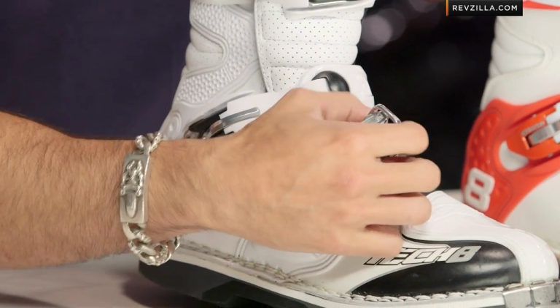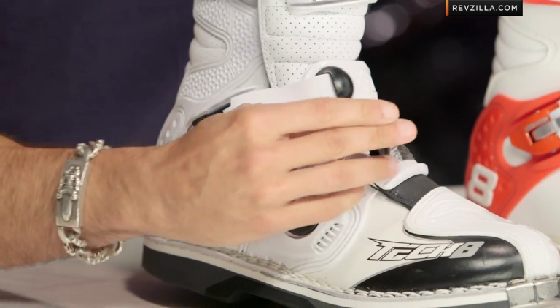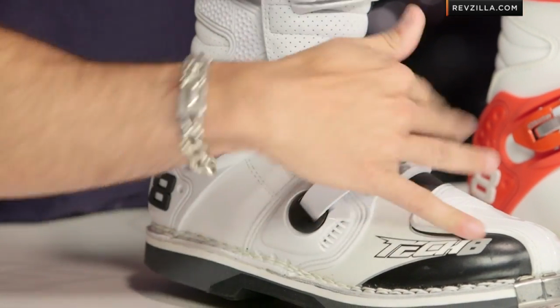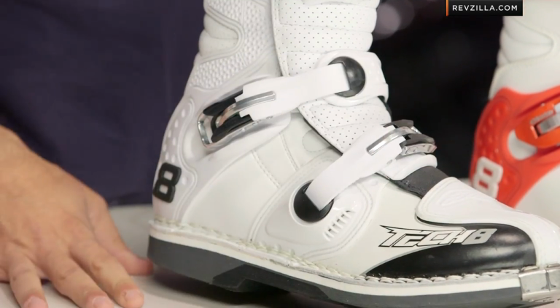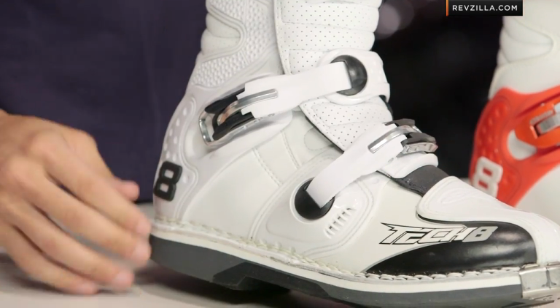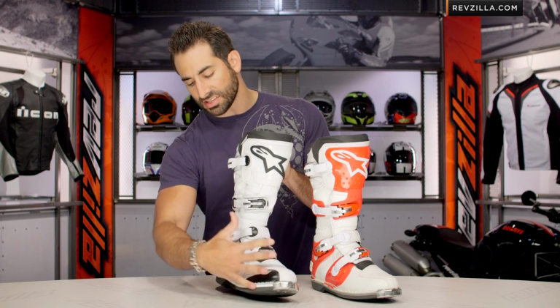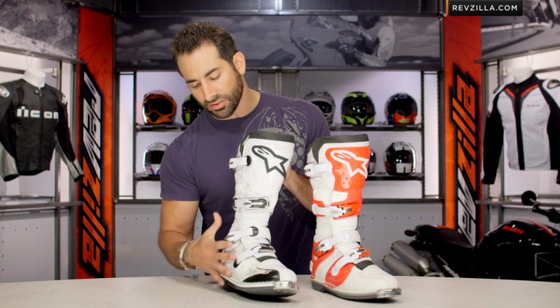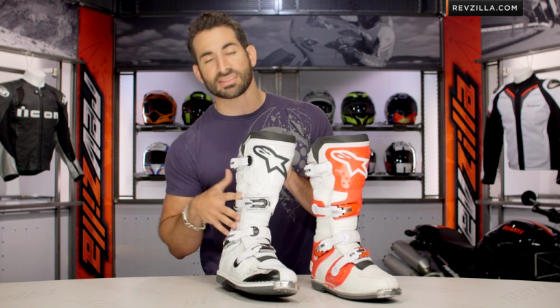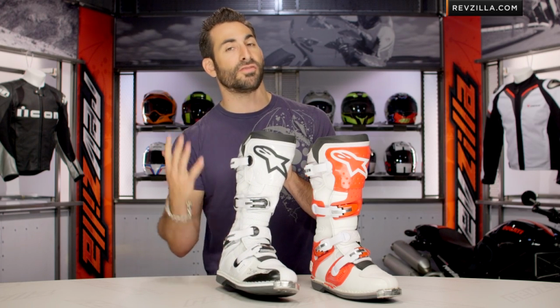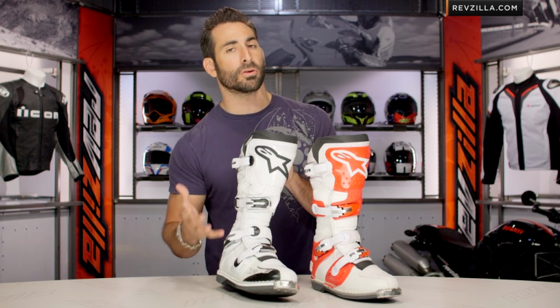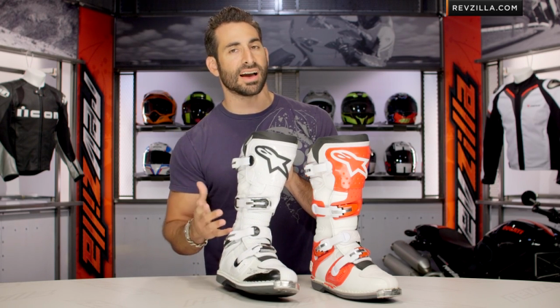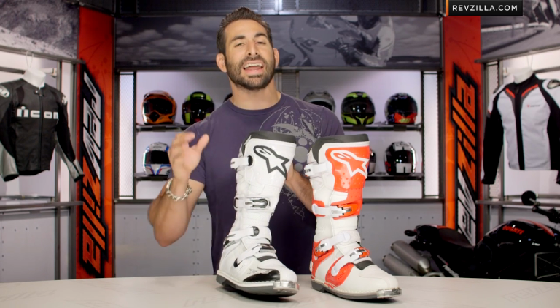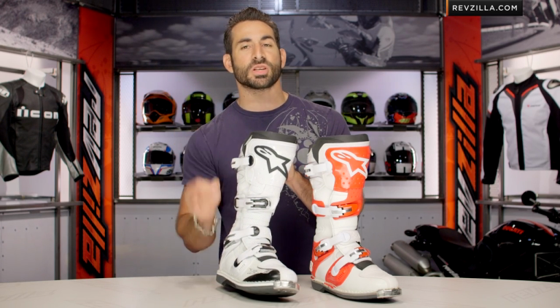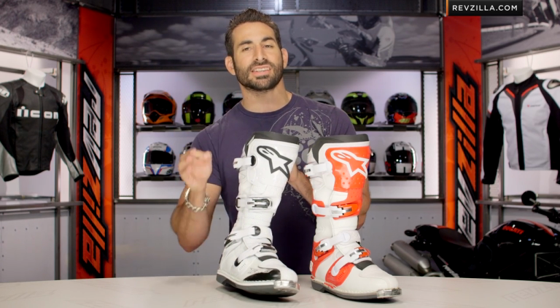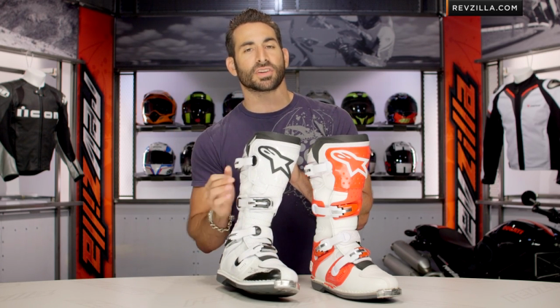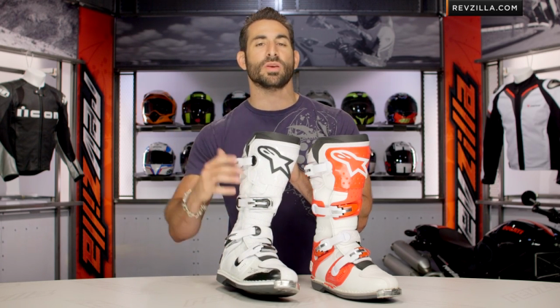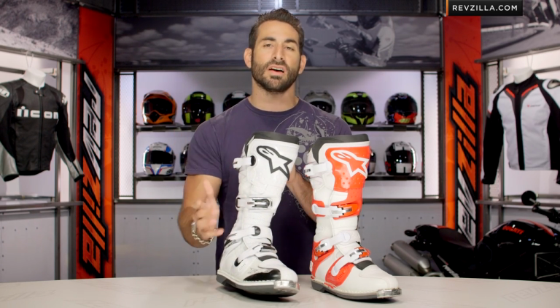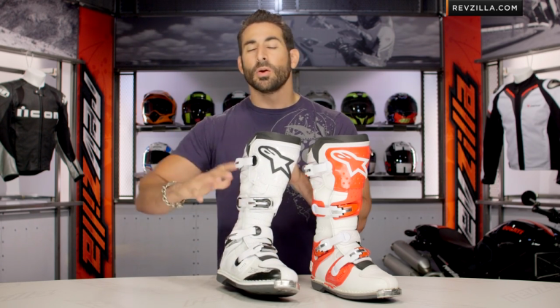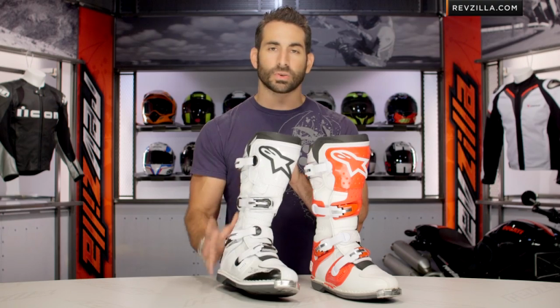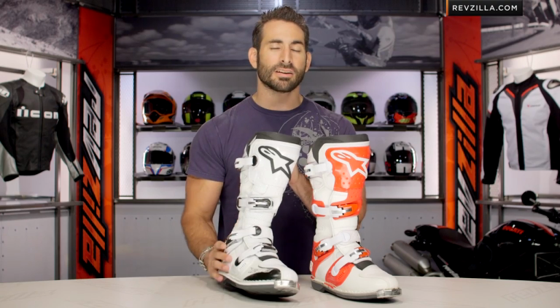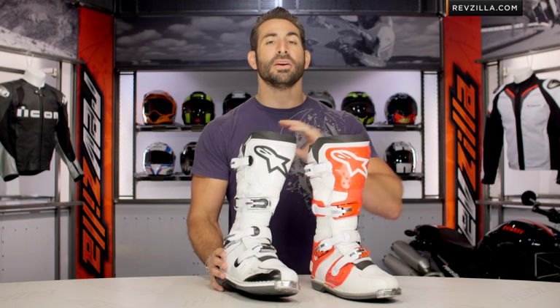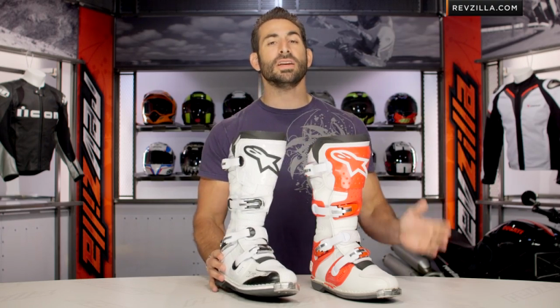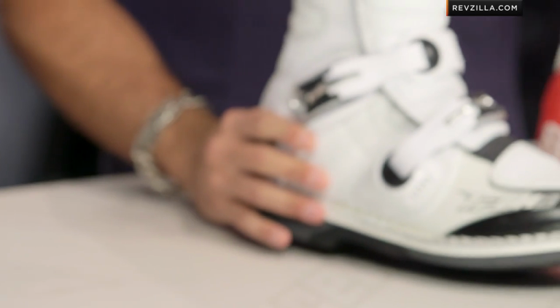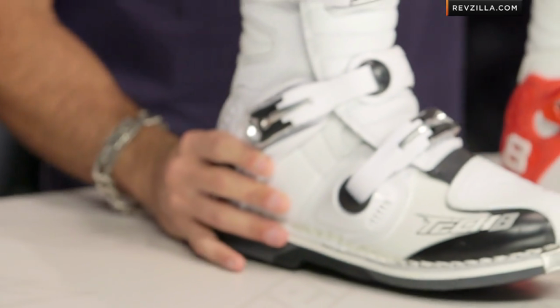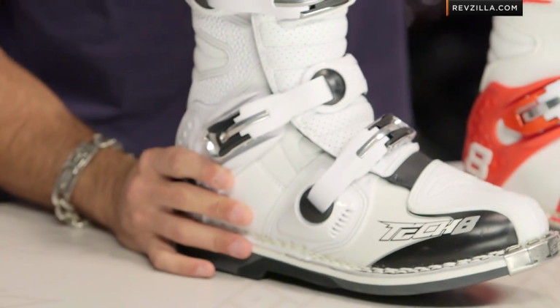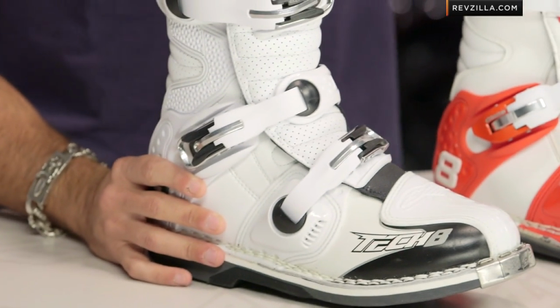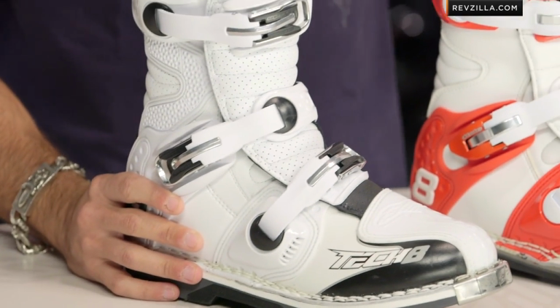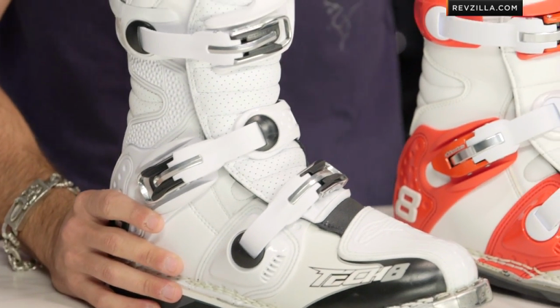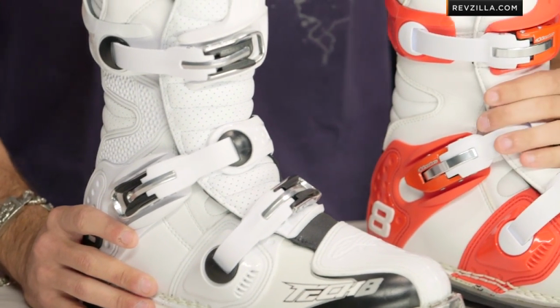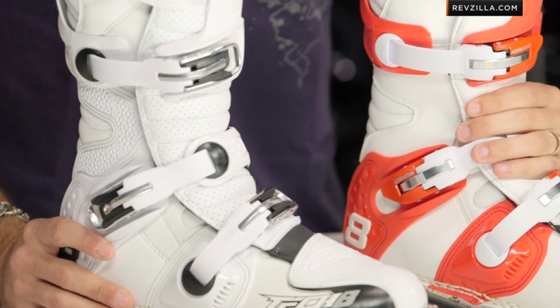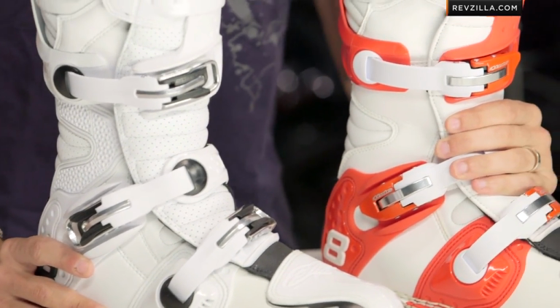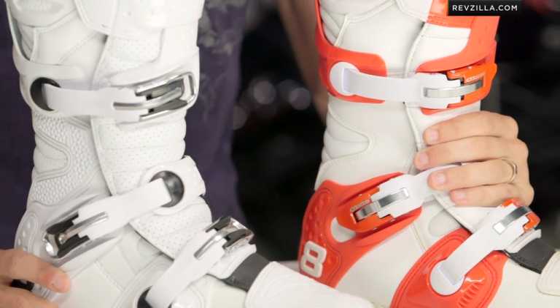They're going to be aluminum. Very easy to use. You can see the way they're laid out — still a four-buckle design. They're self-adjusting, self-cleaning. So even with gloves on, when you really muck them up, you're going to be good to go, compared to something that's going to need a little bit of finagling once you really start to beat on them.